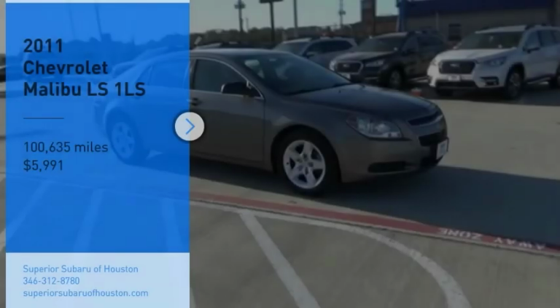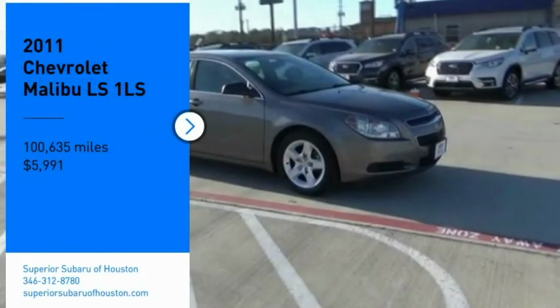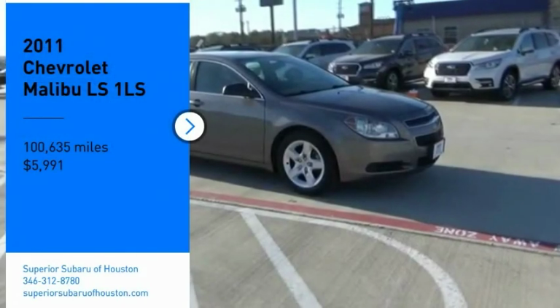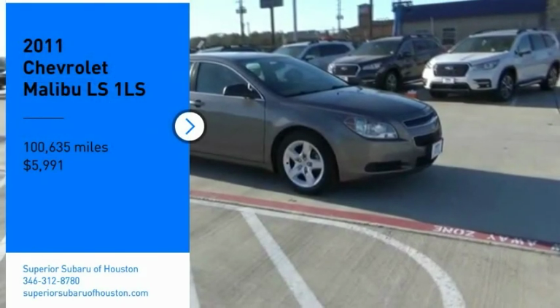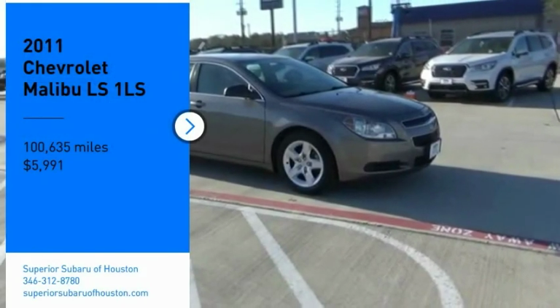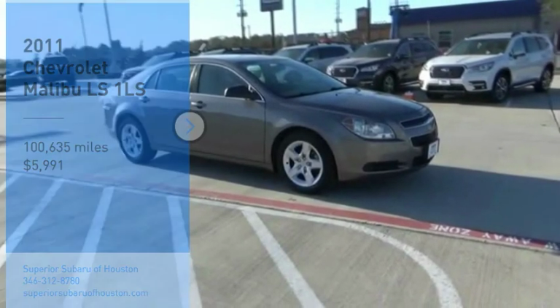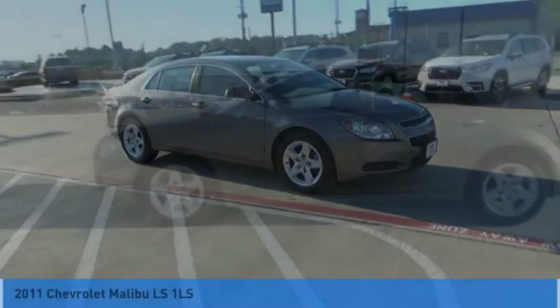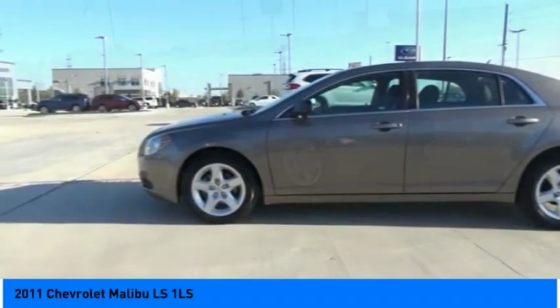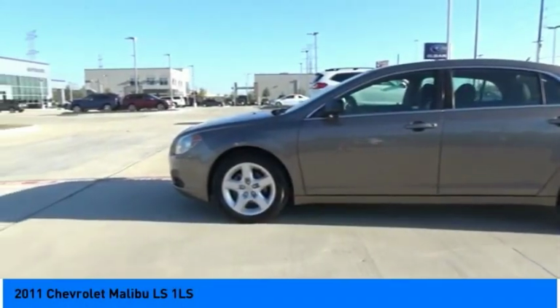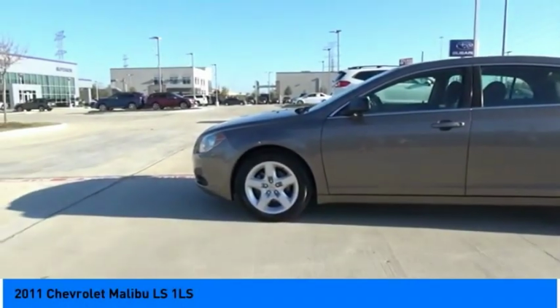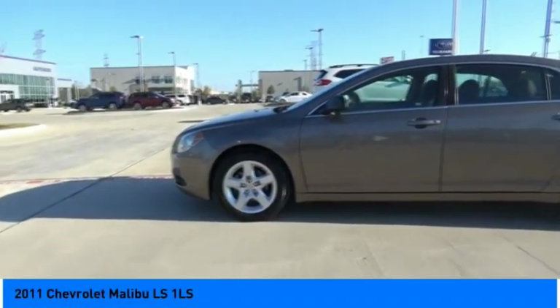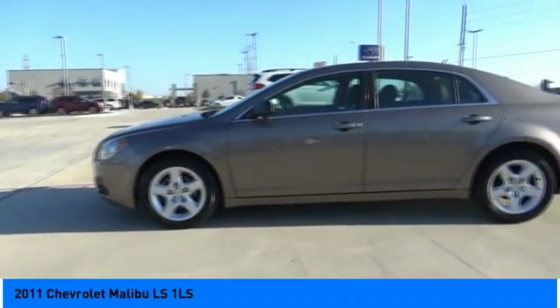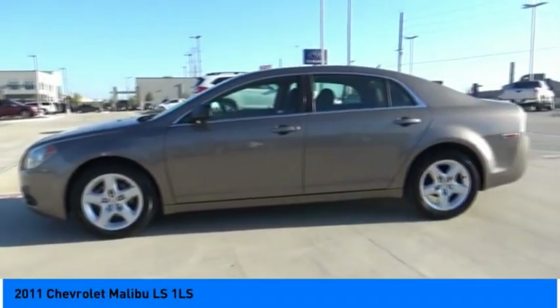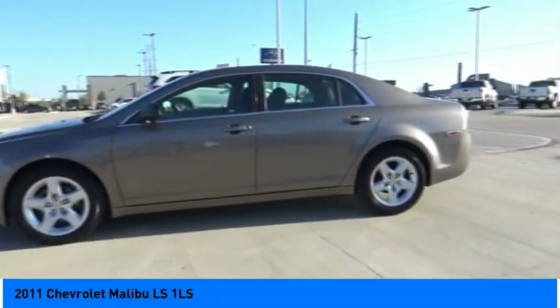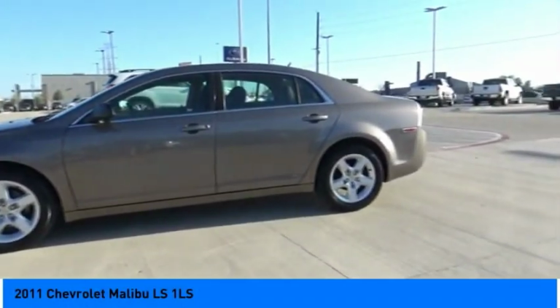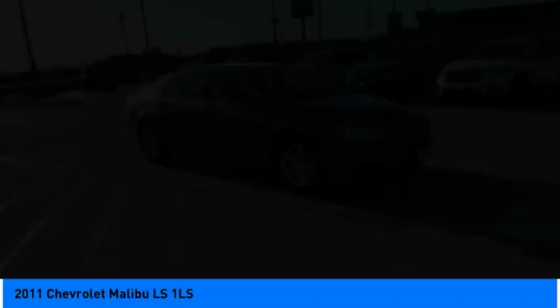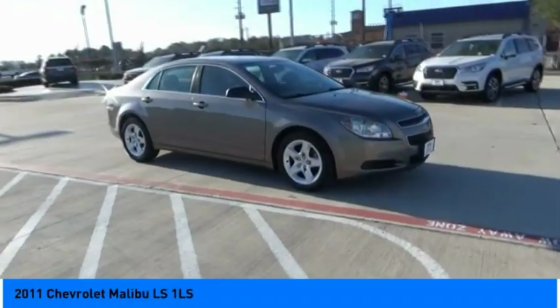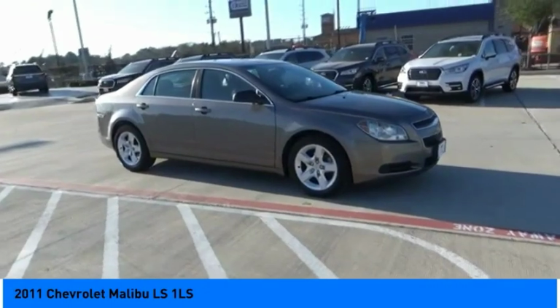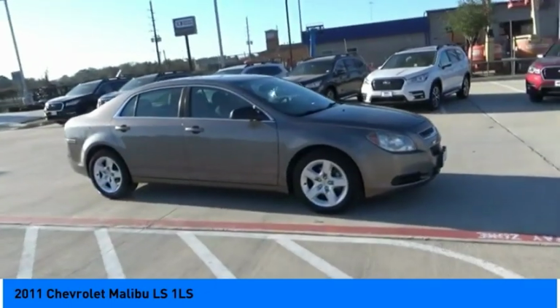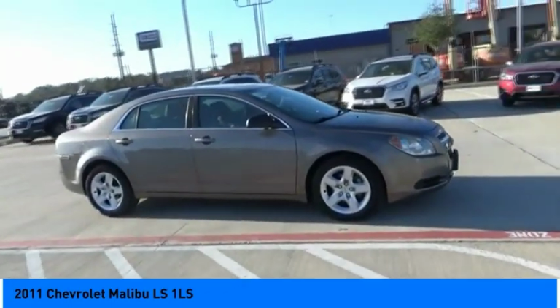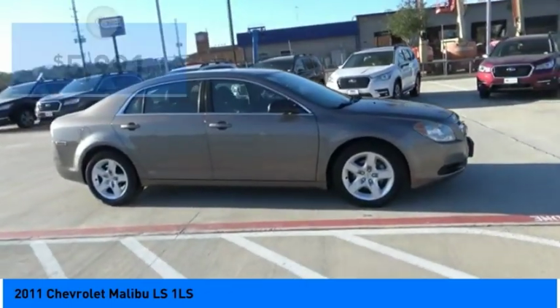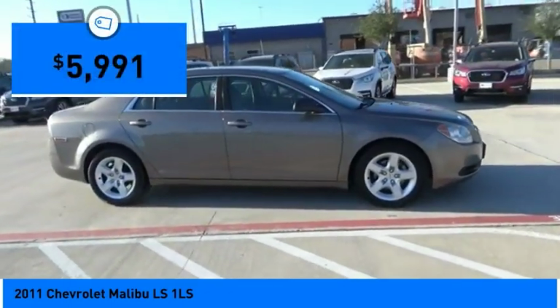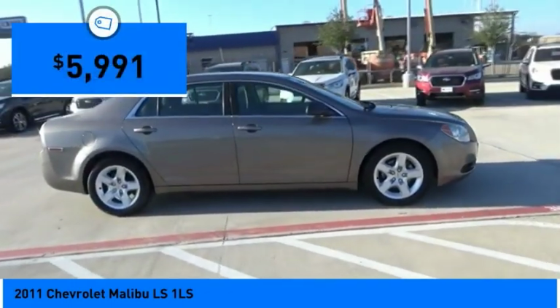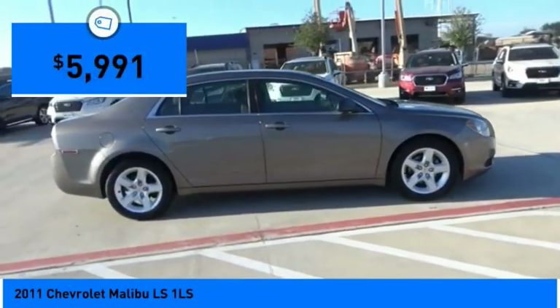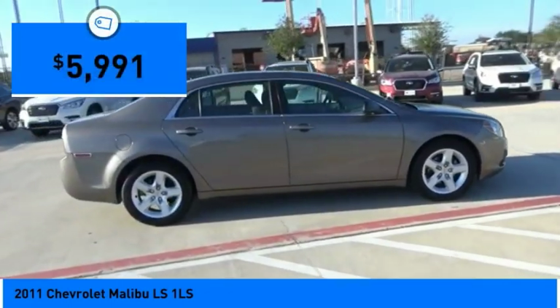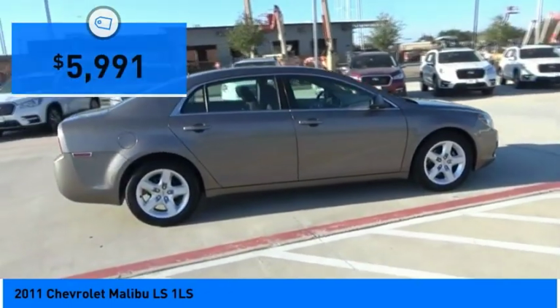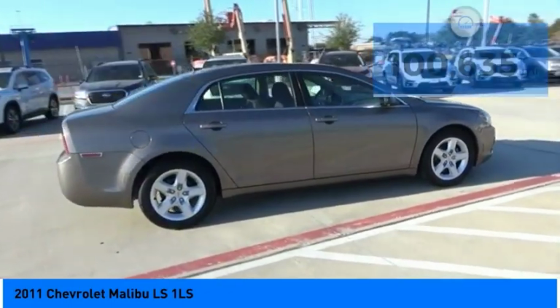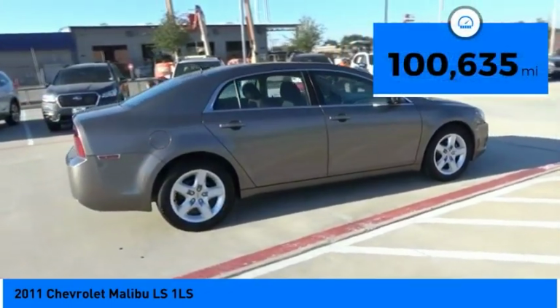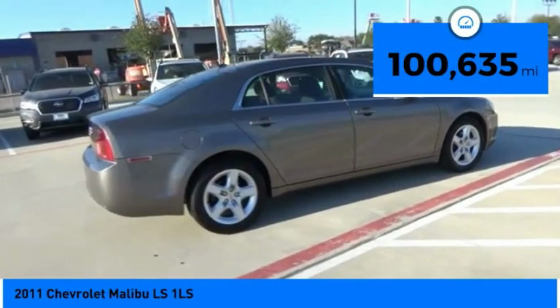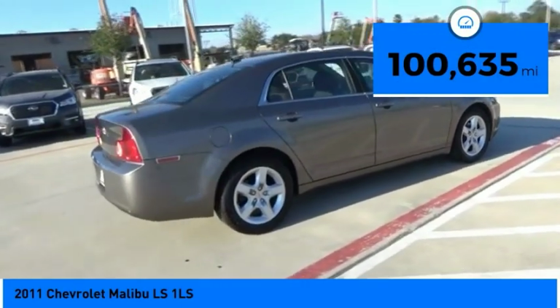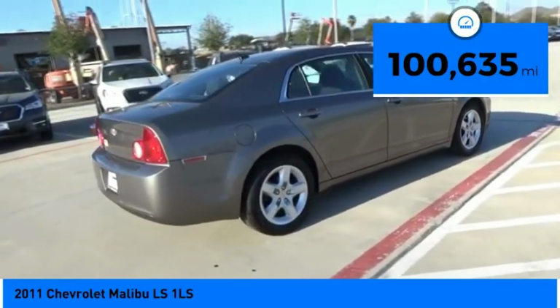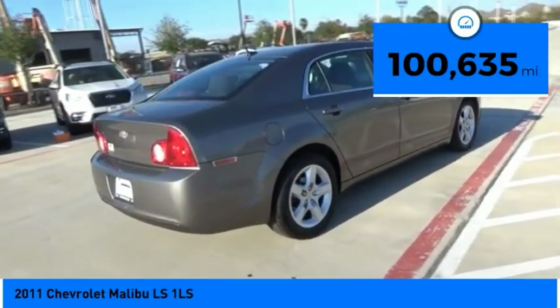We are pleased to show you the 2011 Malibu. A combination of performance and fuel economy, the Malibu is a great commuting car and is priced below $10,000. This vehicle has less than 105,000 miles.